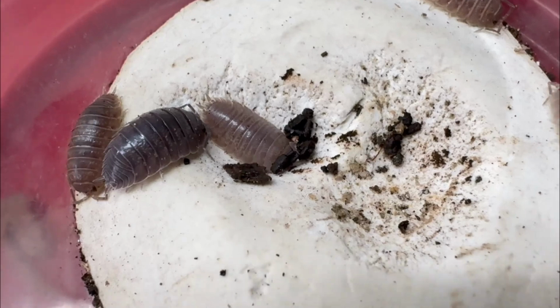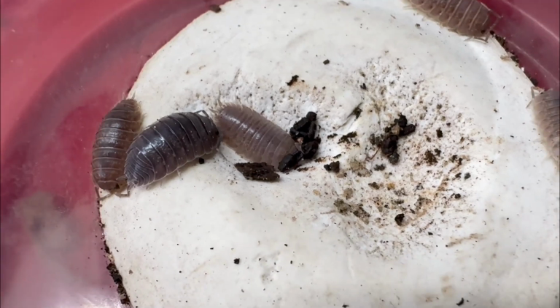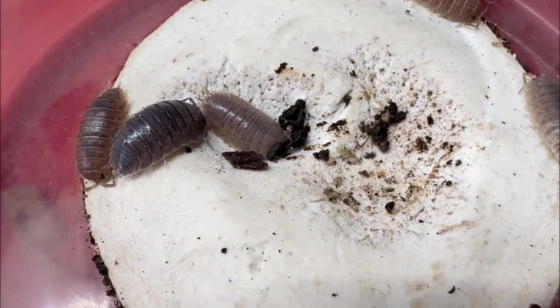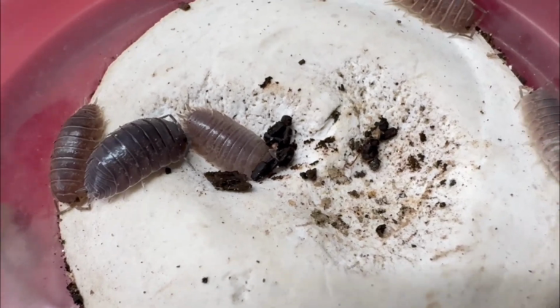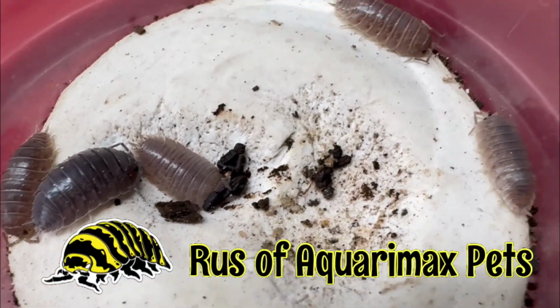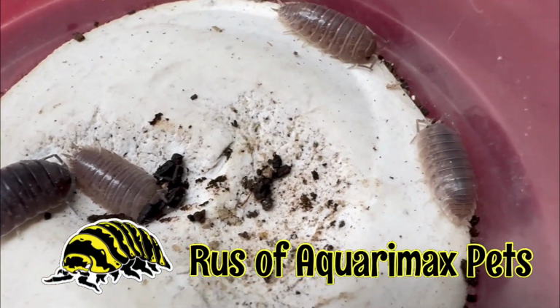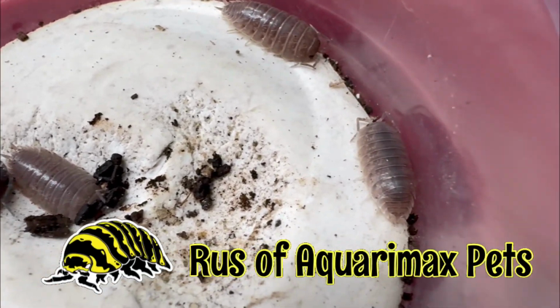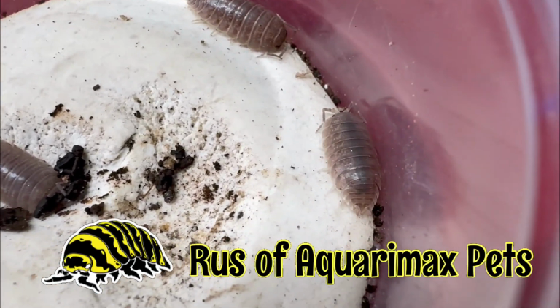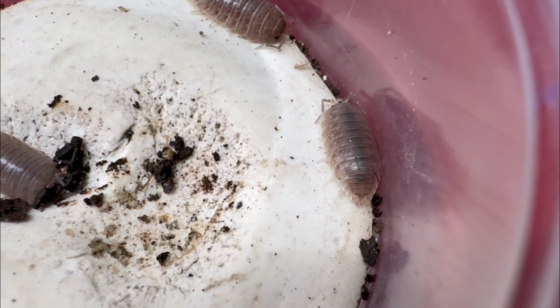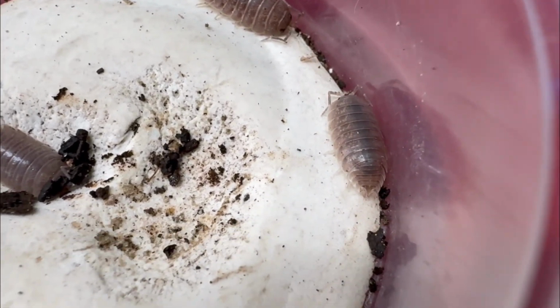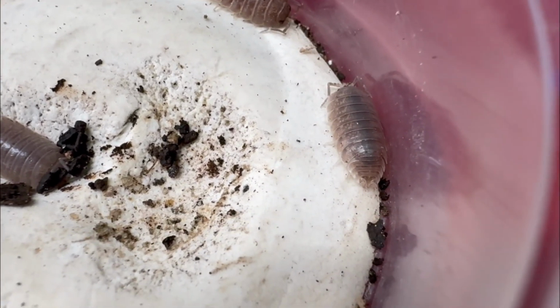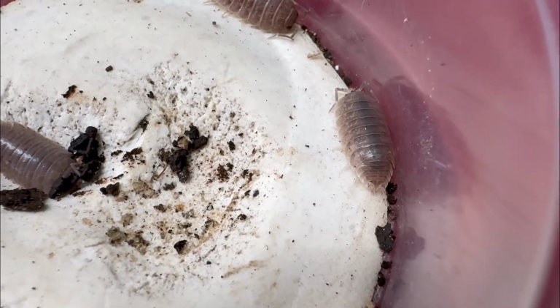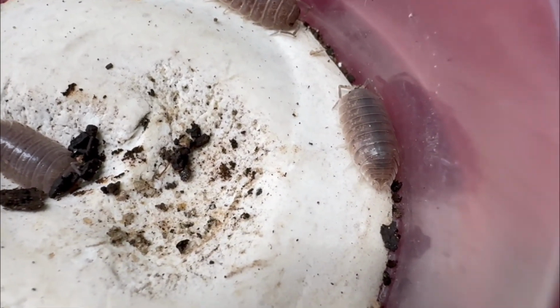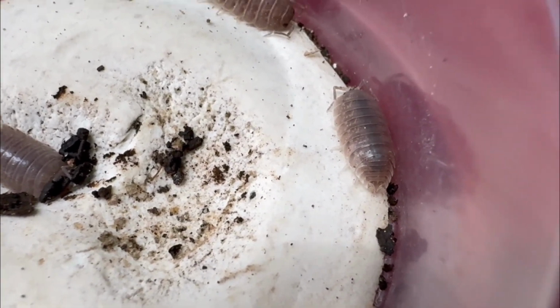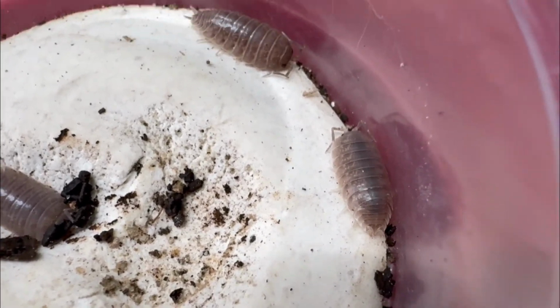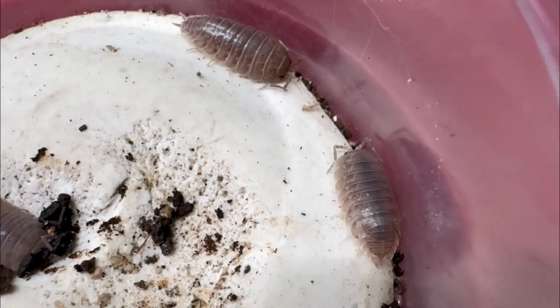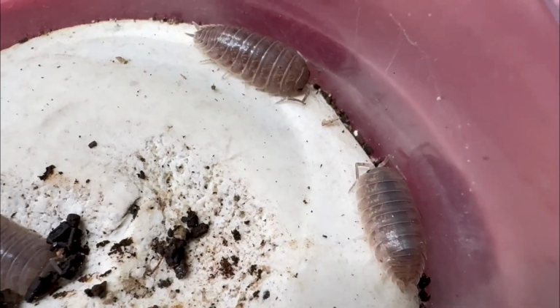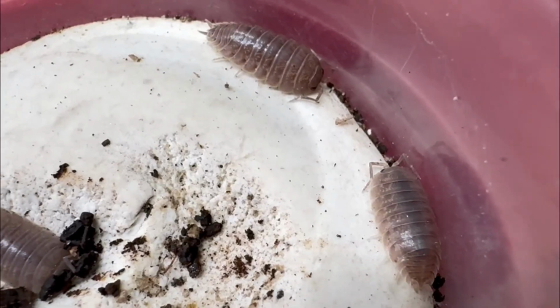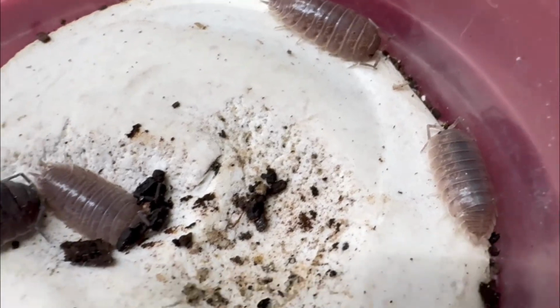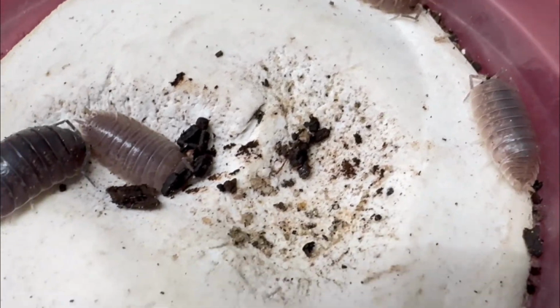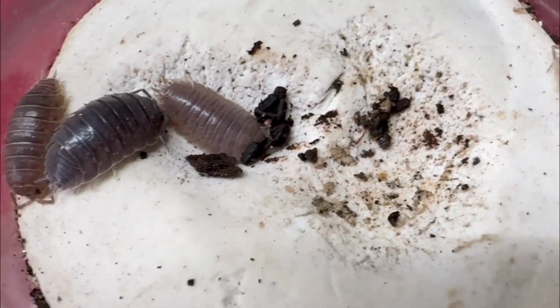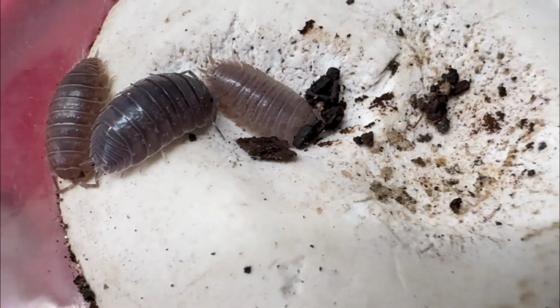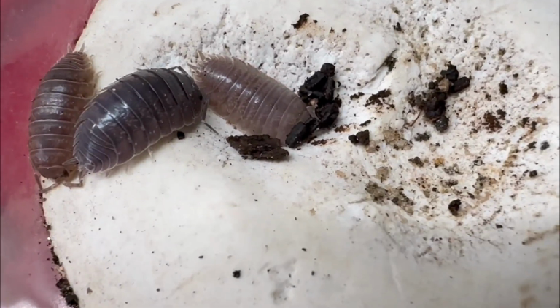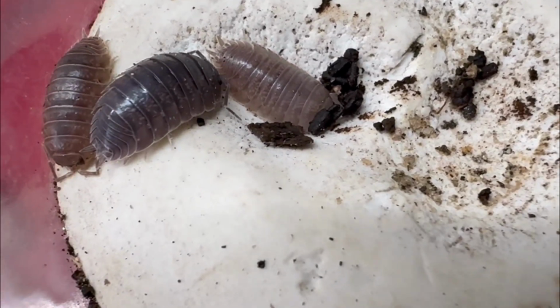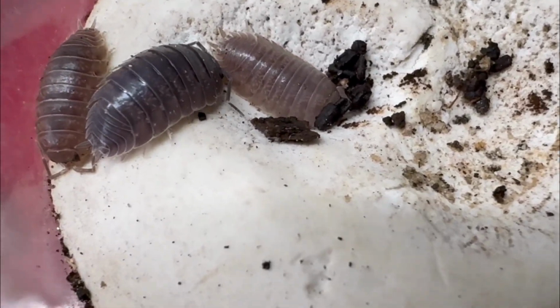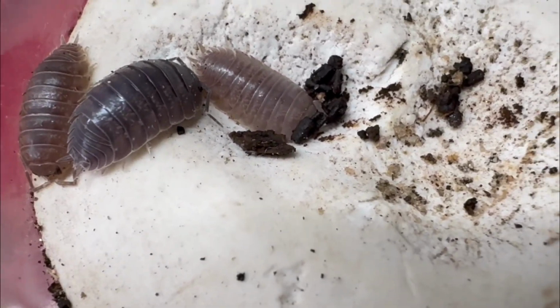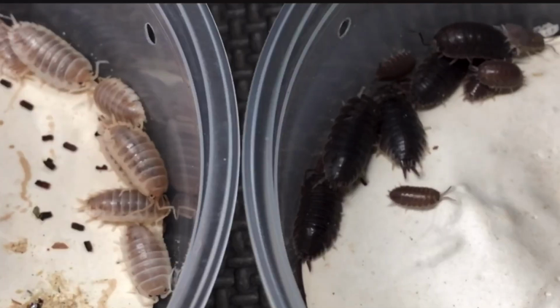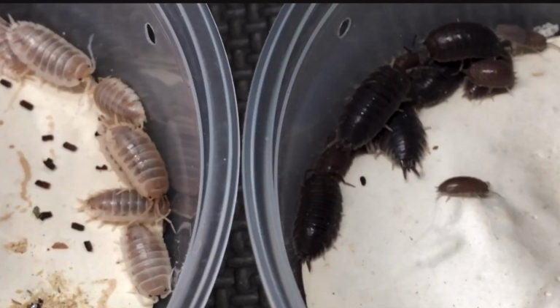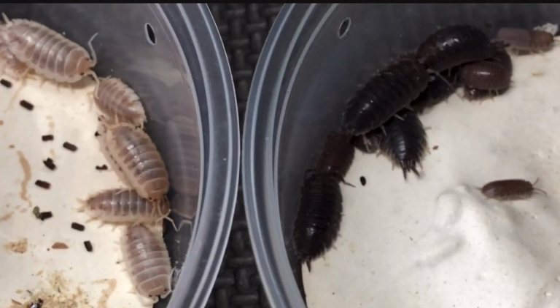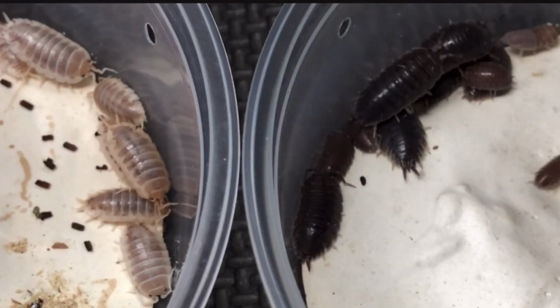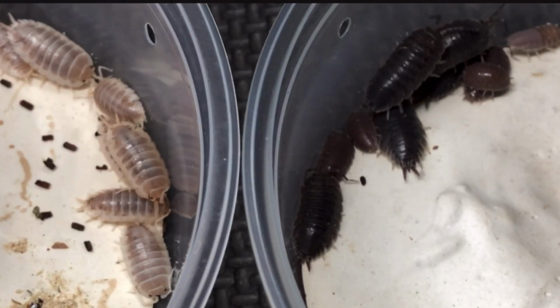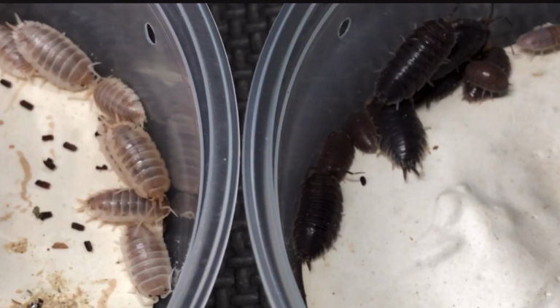Hello everyone, Ross of Aquaria Max Pets here. These unassuming little isopods may be a sign of success of one of my newer projects. You may have seen a video recently about an attempt to cross Porcelia laevis How Now with Porcelia laevis.